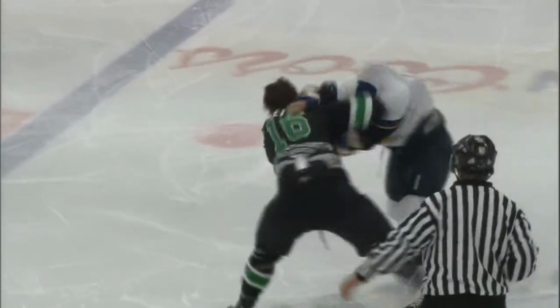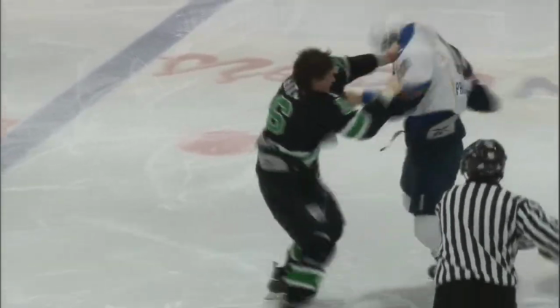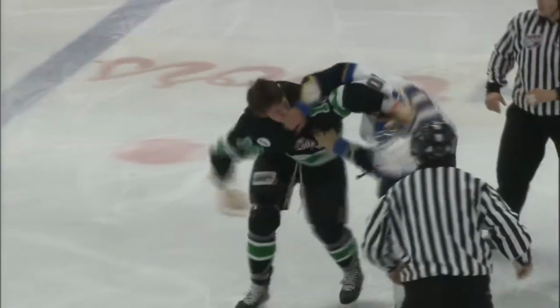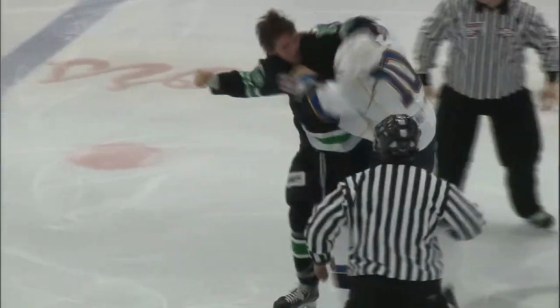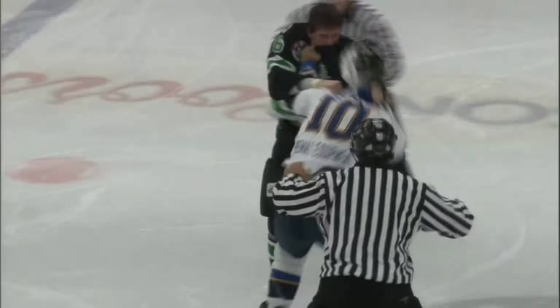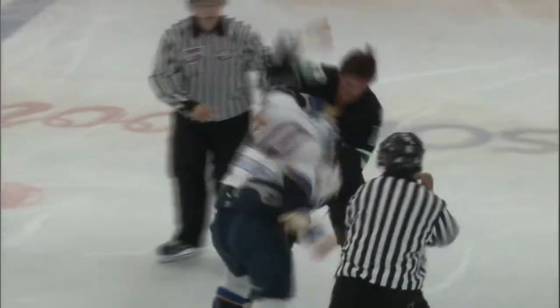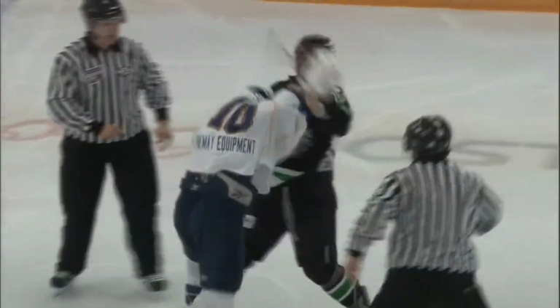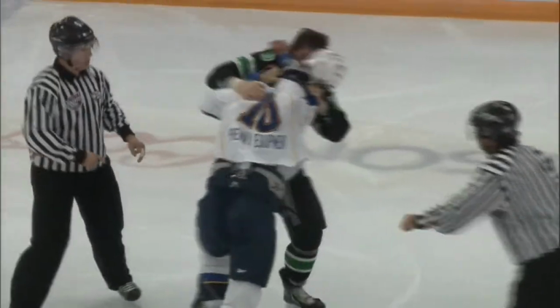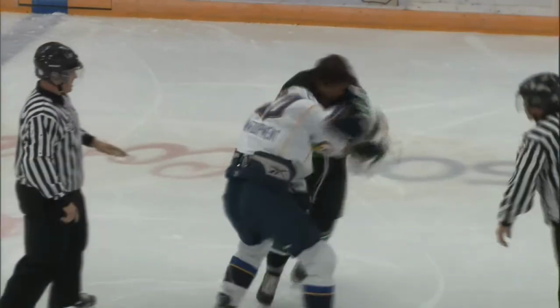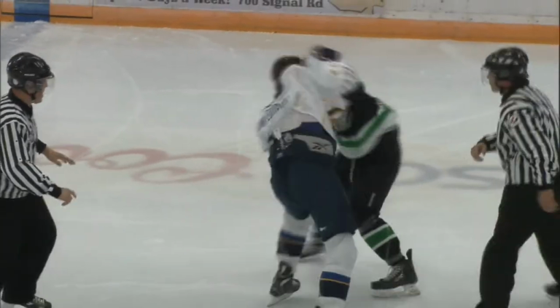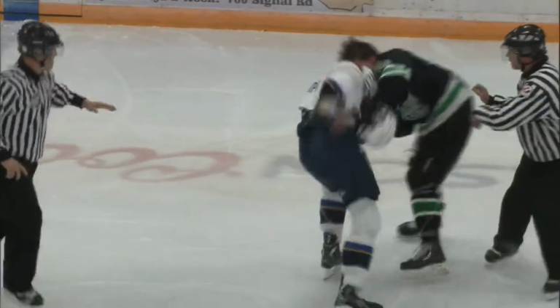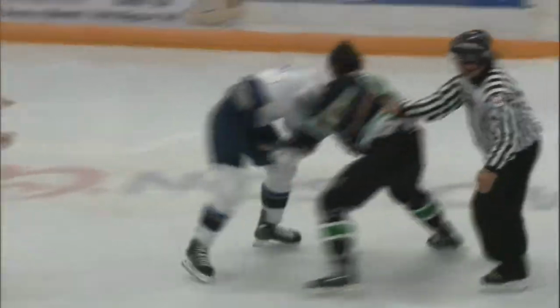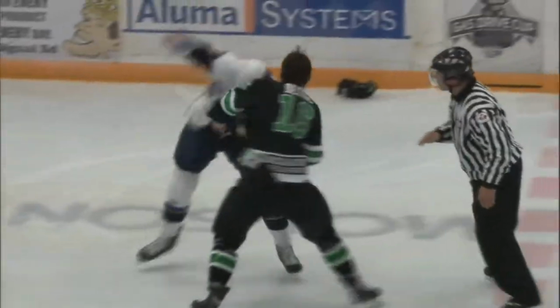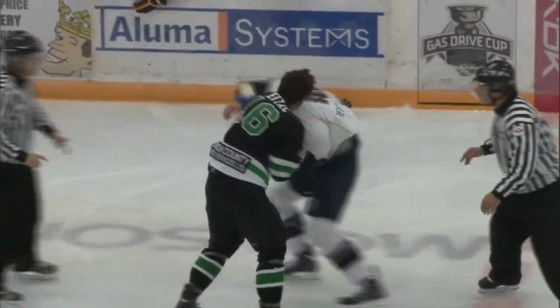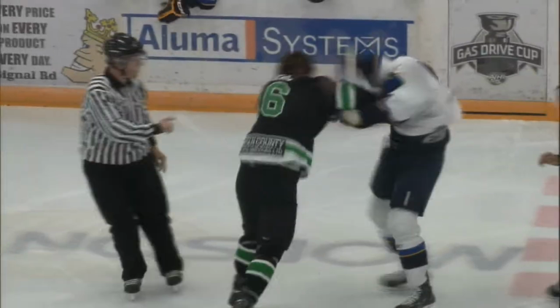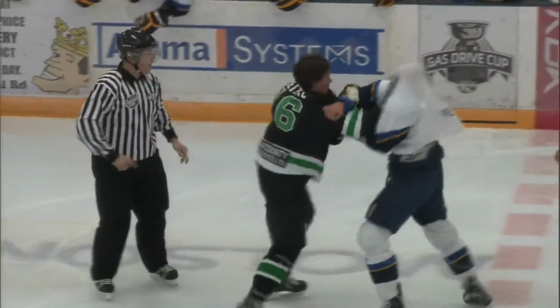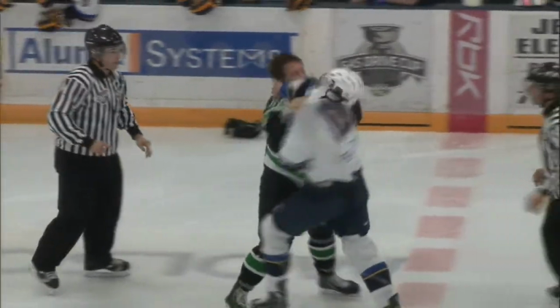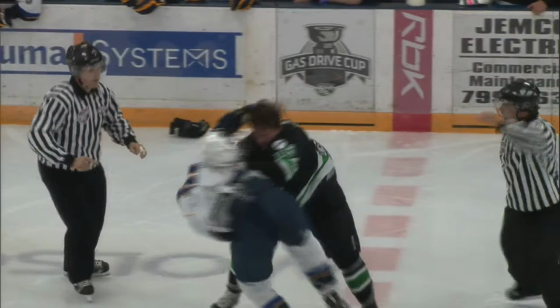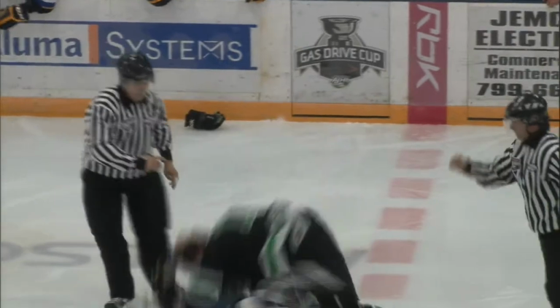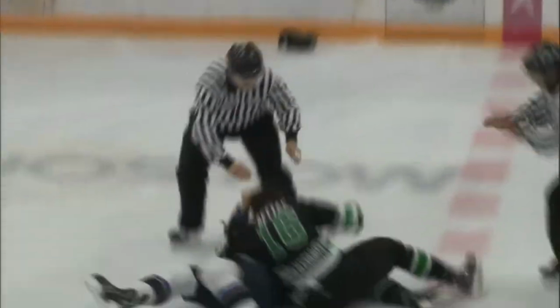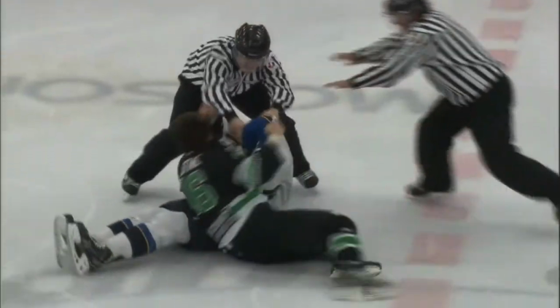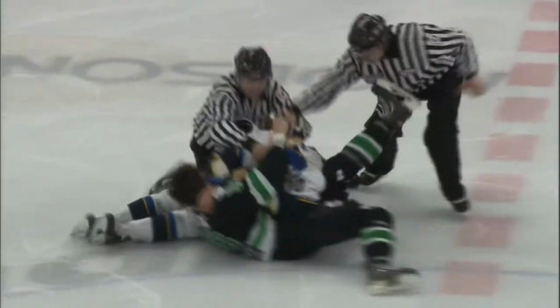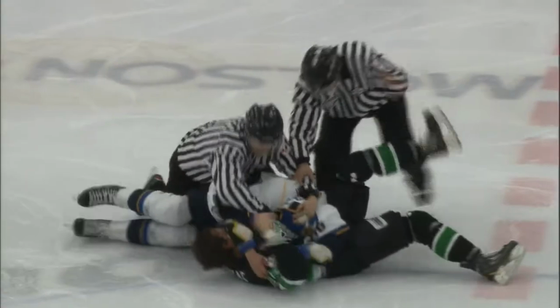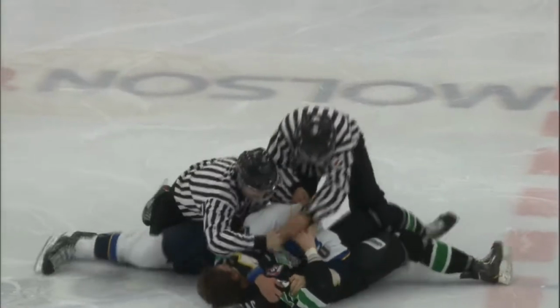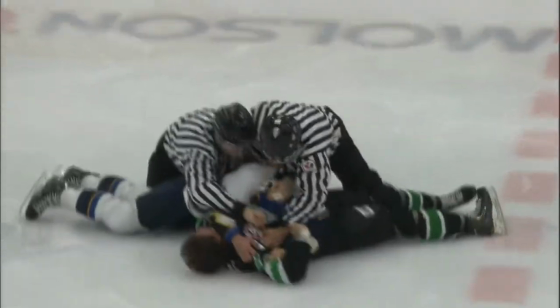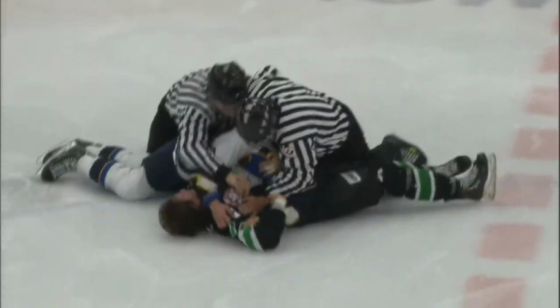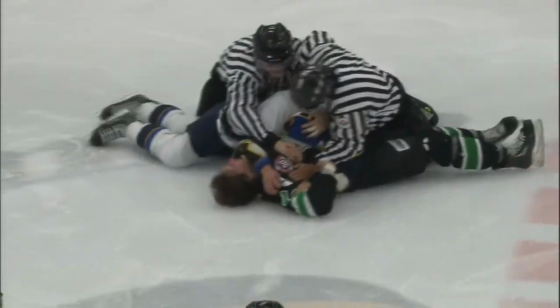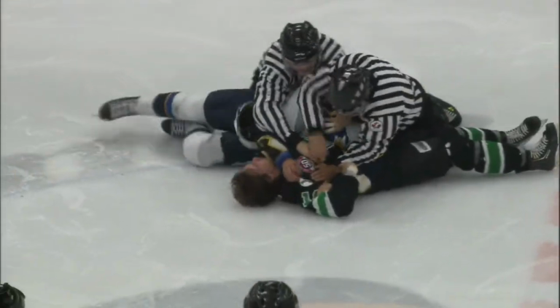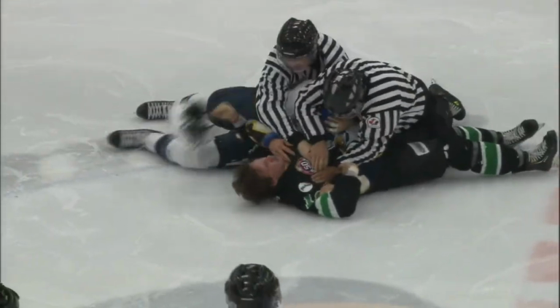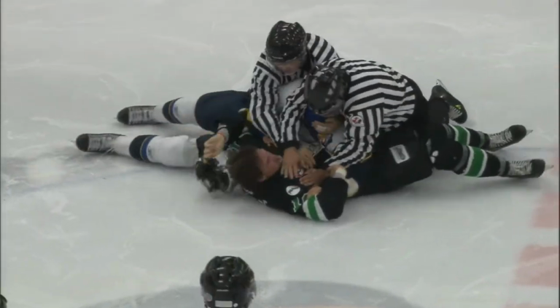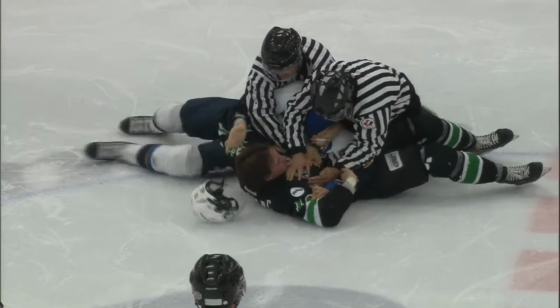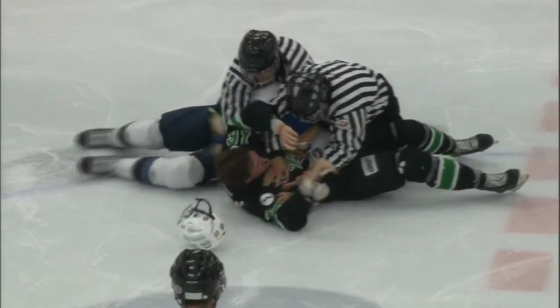Now McCallum's jersey's up over his head. Linesman got to get in there, but they're not. Beddick comes, gets free, with a cover to right. McCallum can't see, but he's still getting right hands in. Finally, Beddick tackles McCallum down to the ice, and the linesman finally get in there.